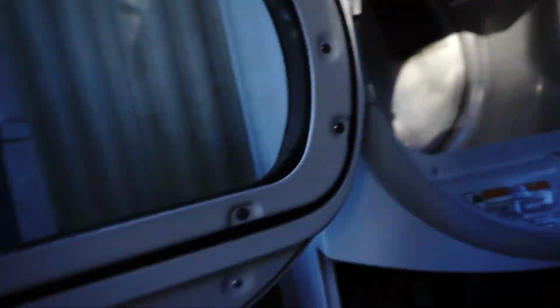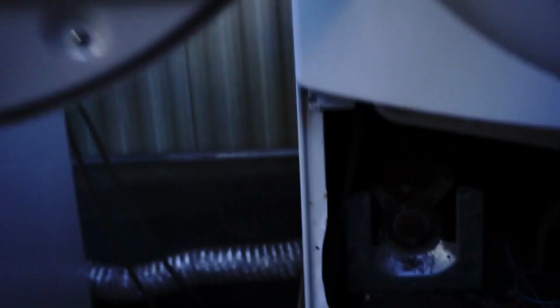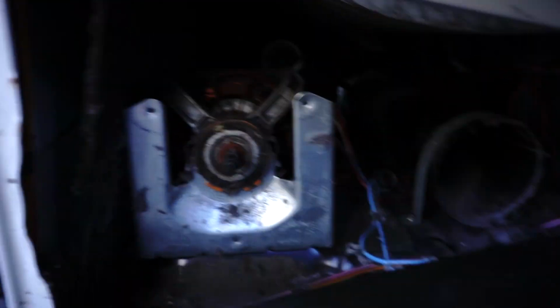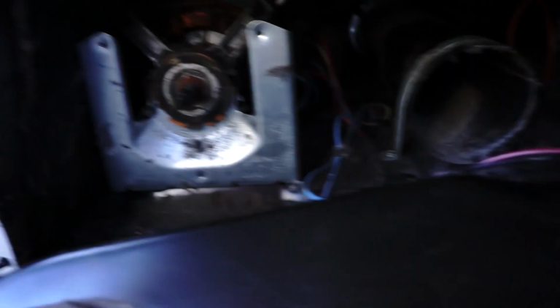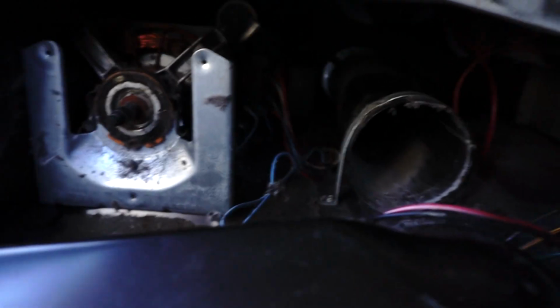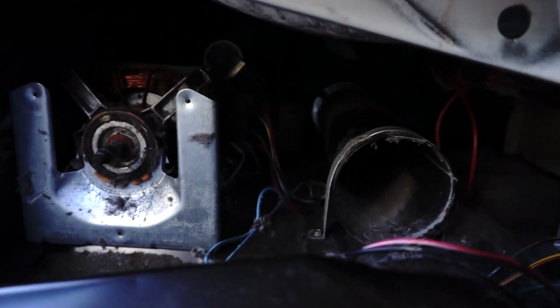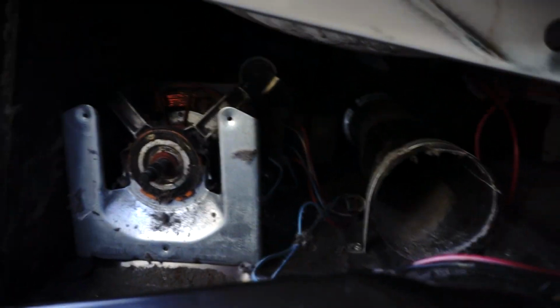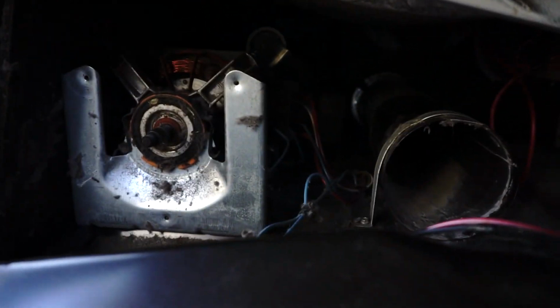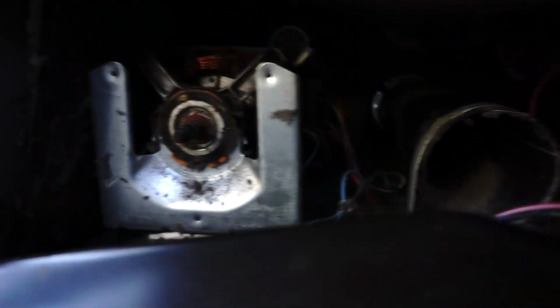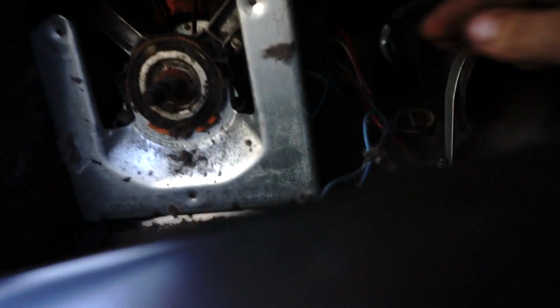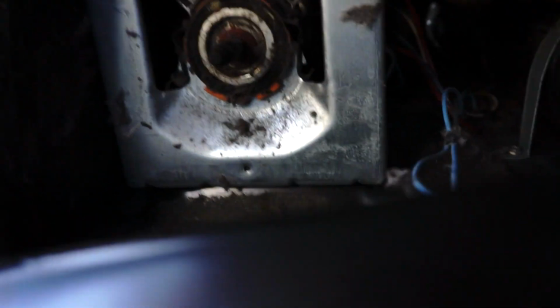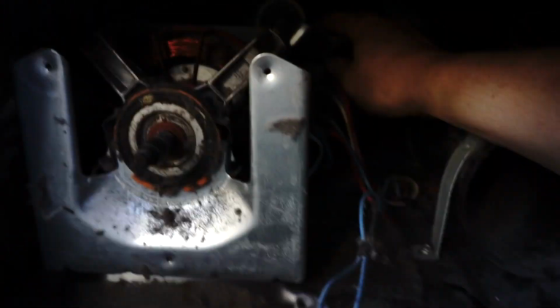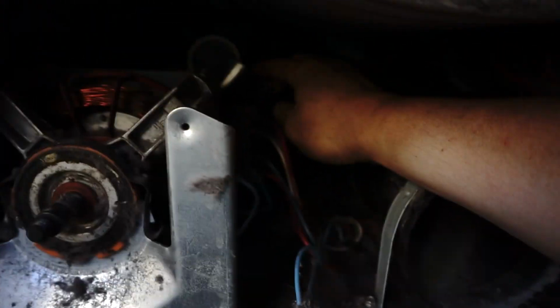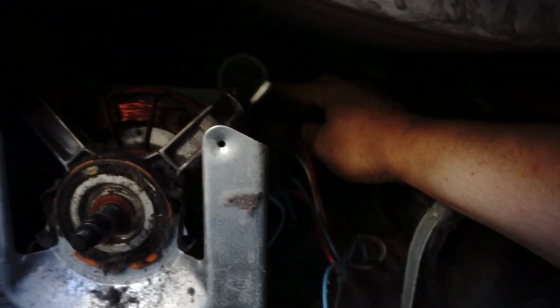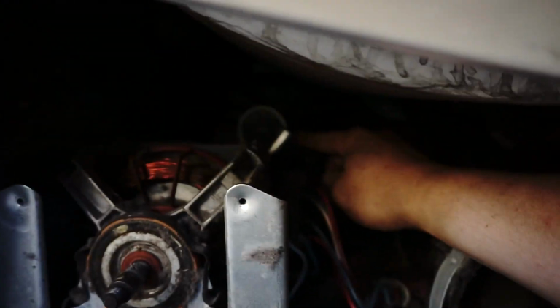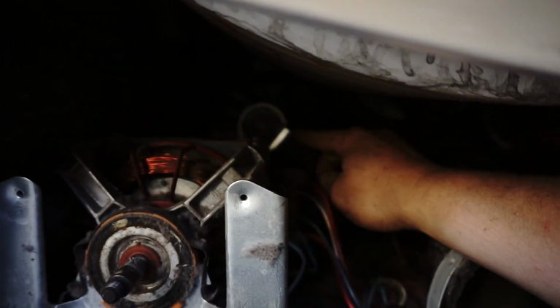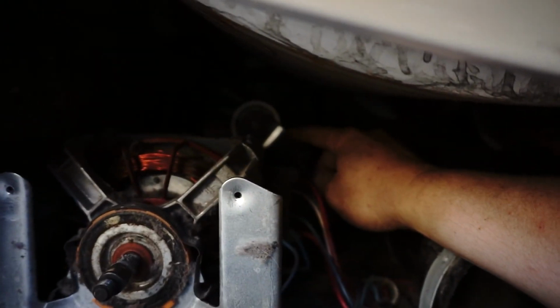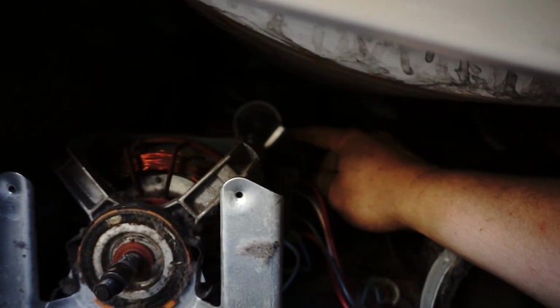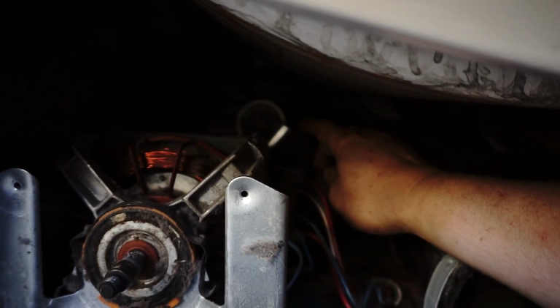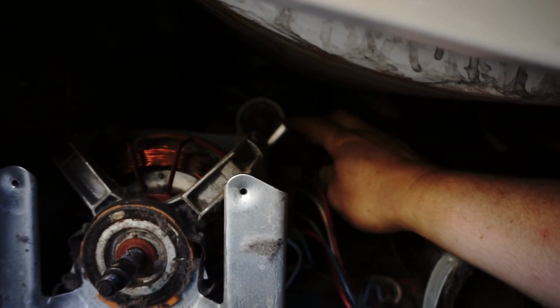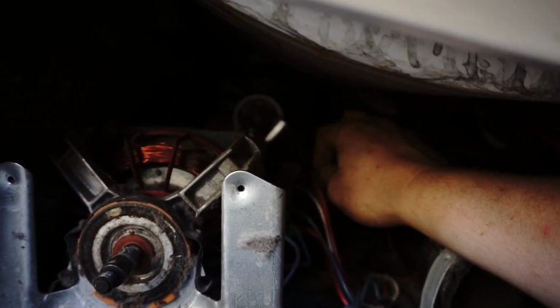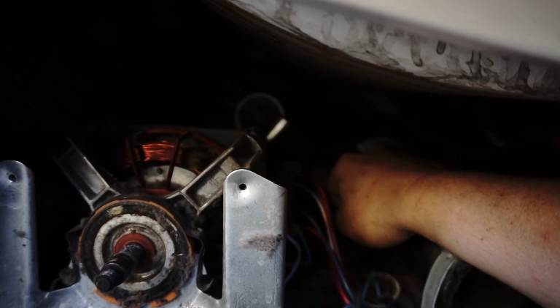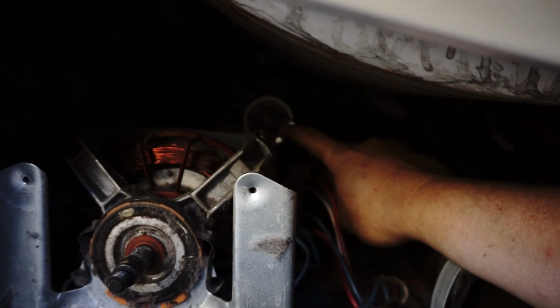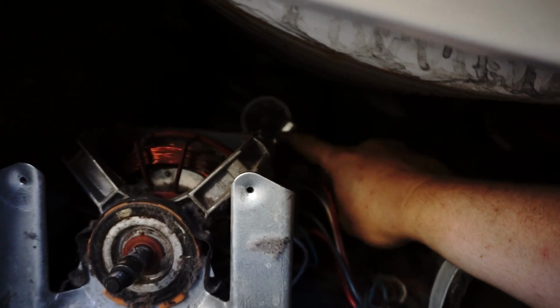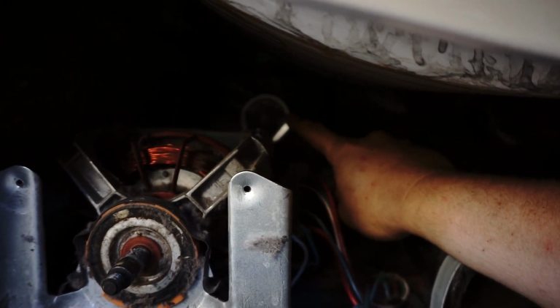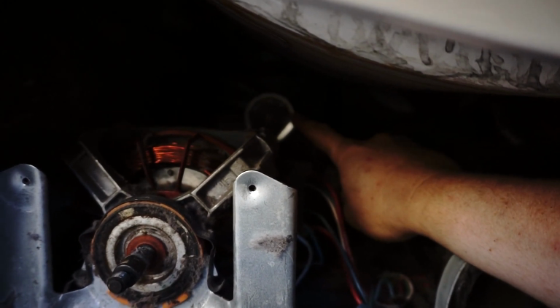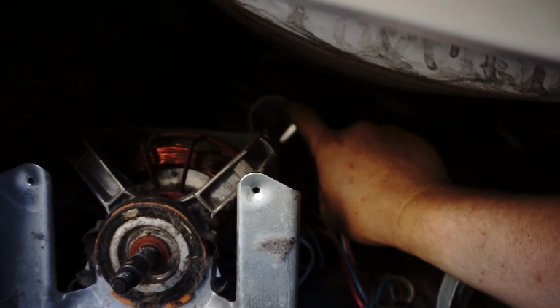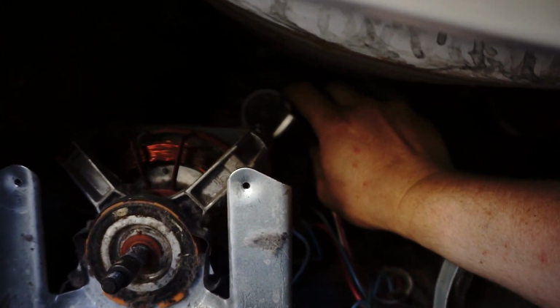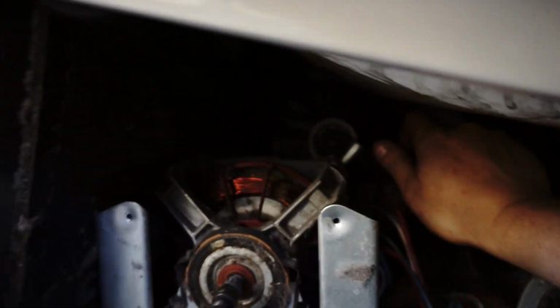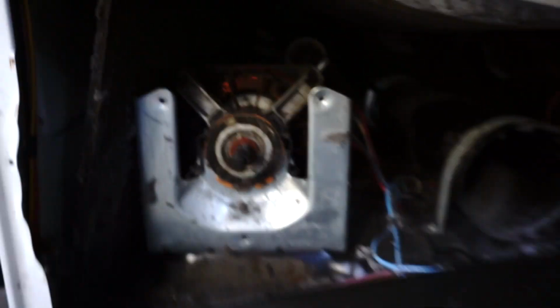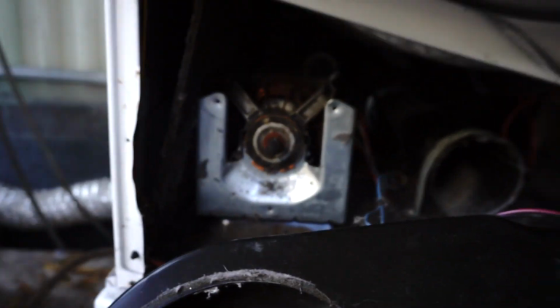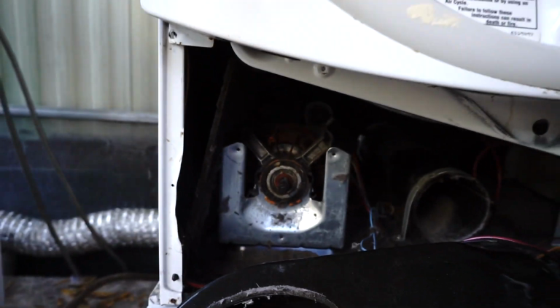So I noticed back in here there's actually a switch for the belt. You've got to make sure that this pulley is in the correct location for the dryer to come on. So if the belt snaps, it will not work.